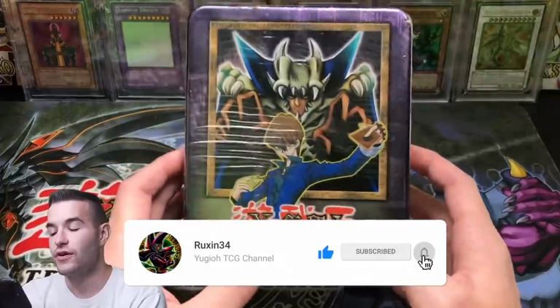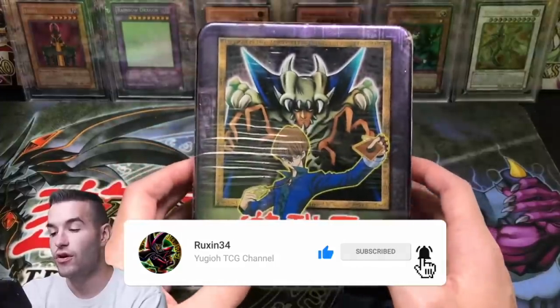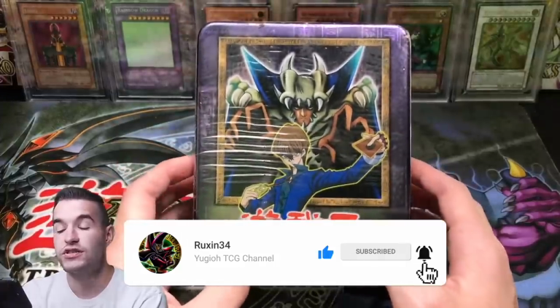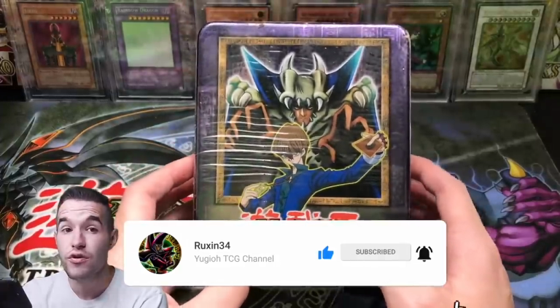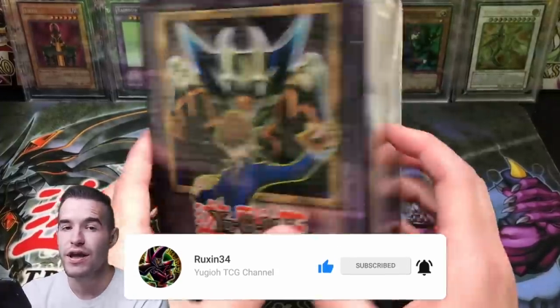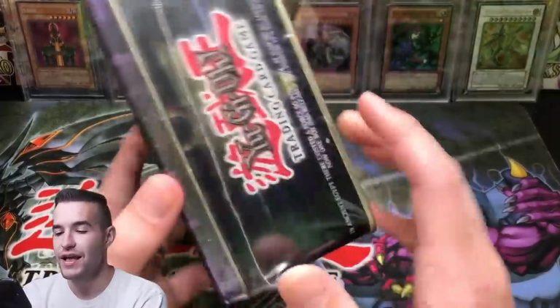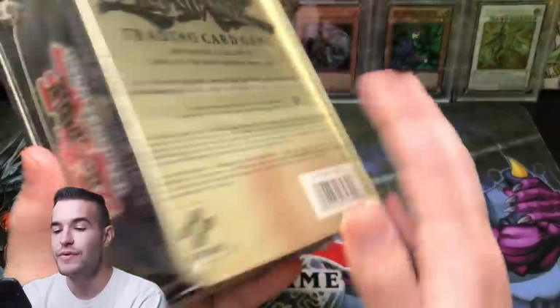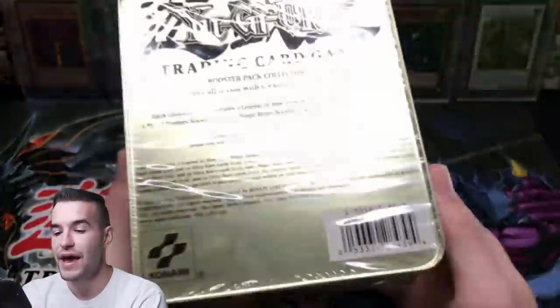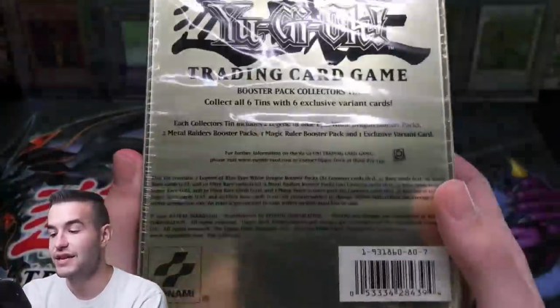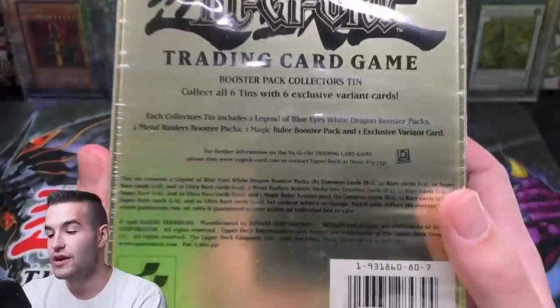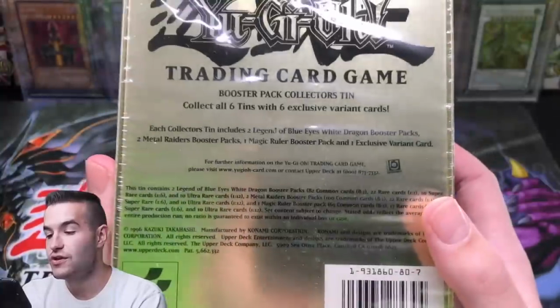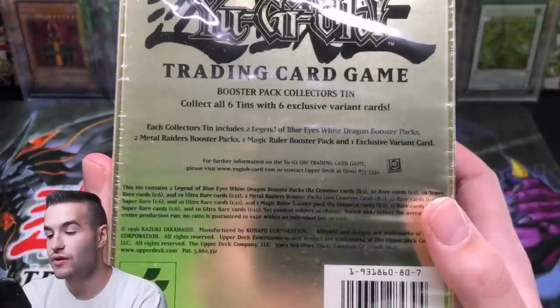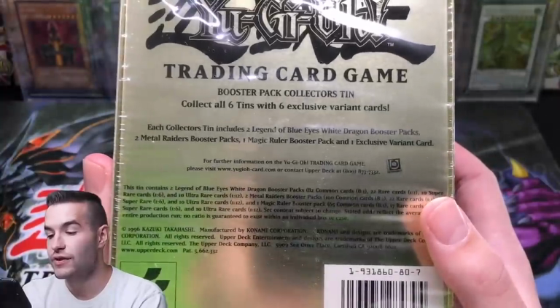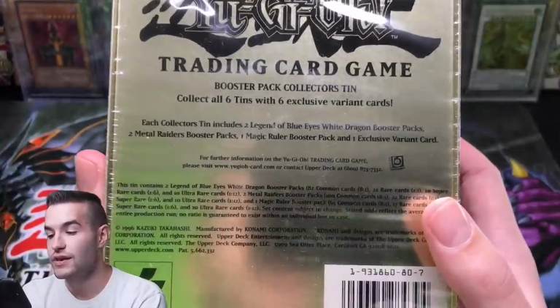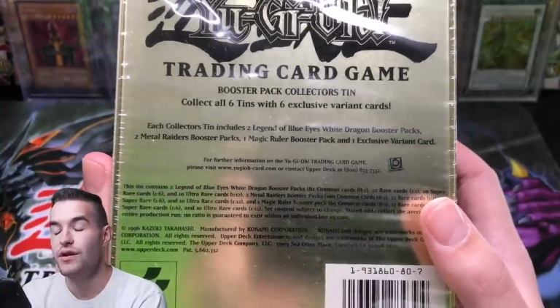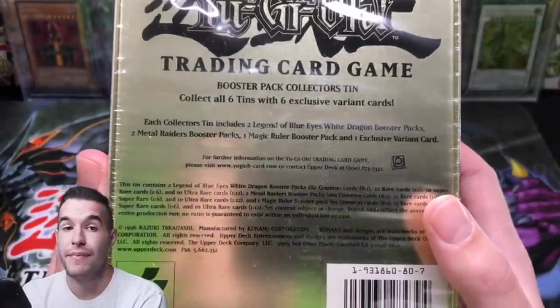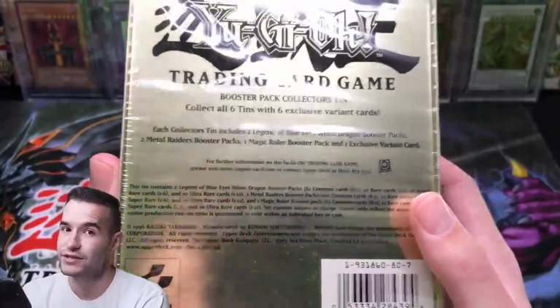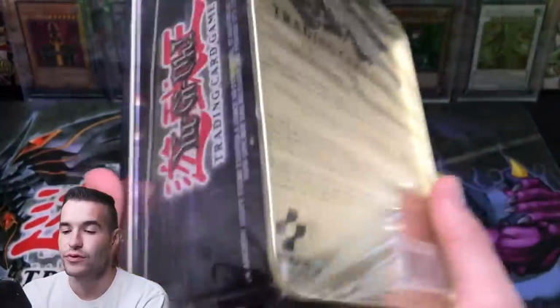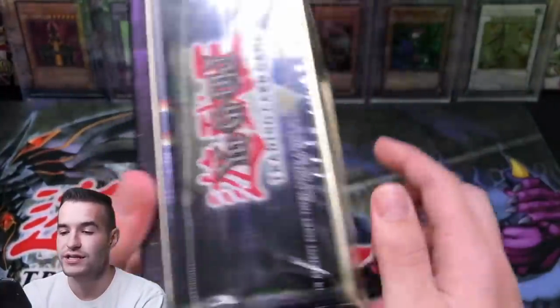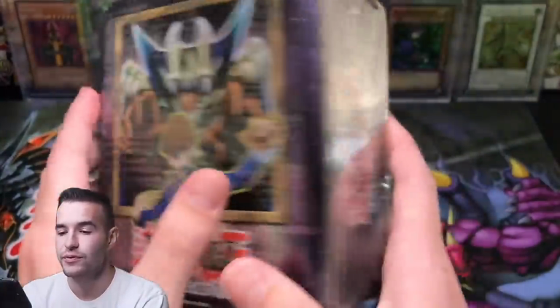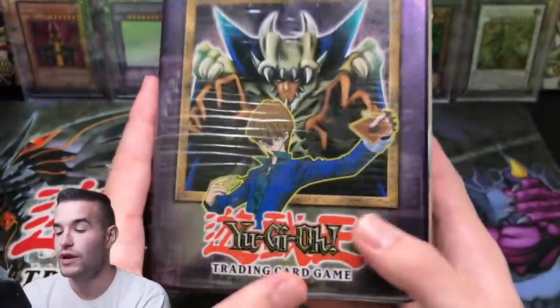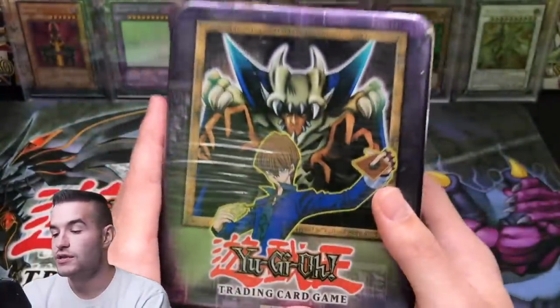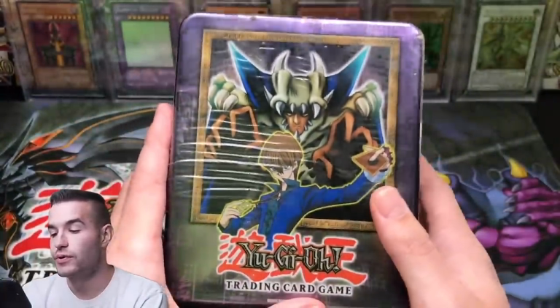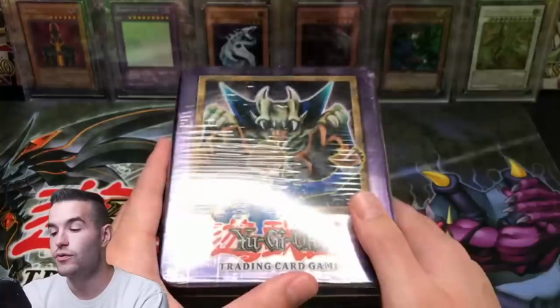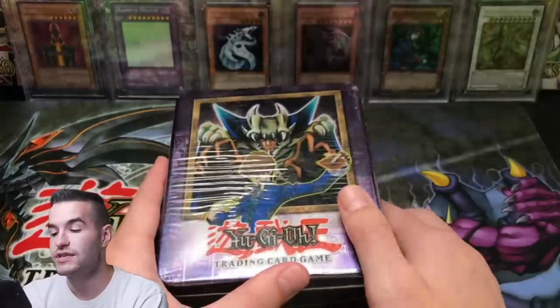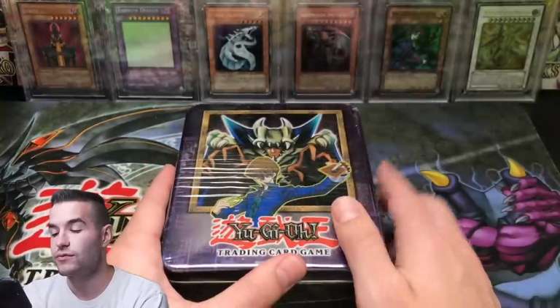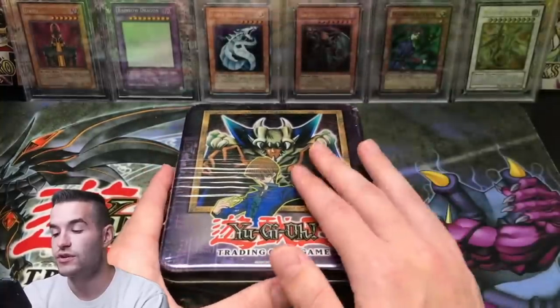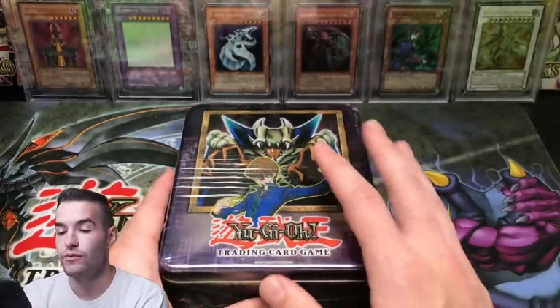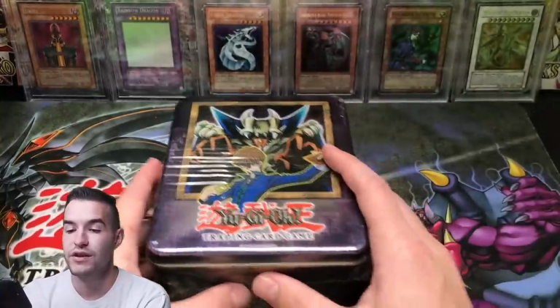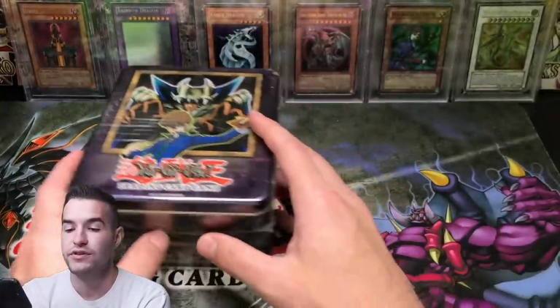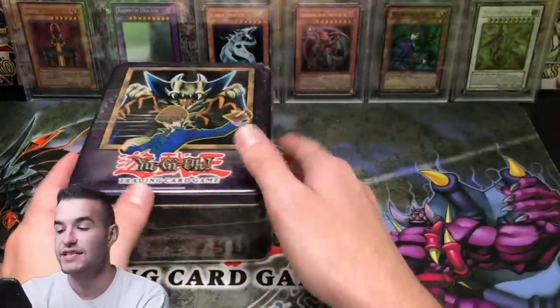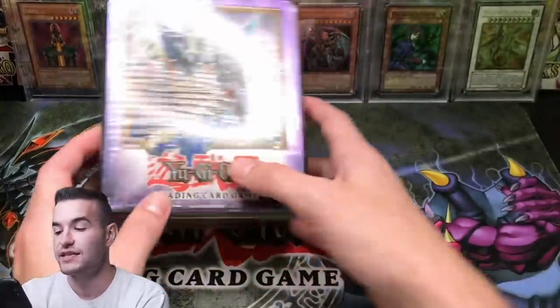There are two LOB packs in here, two Metal Raiders, and one Magic Ruler — not Spell Ruler. So pretty cool. This is the original, one of the original six tins.